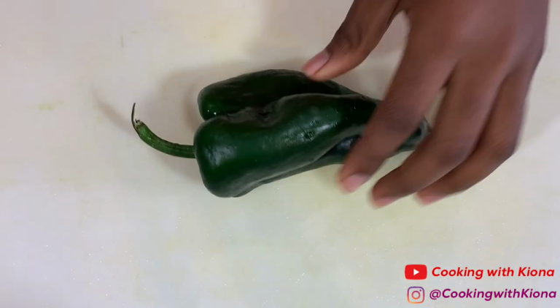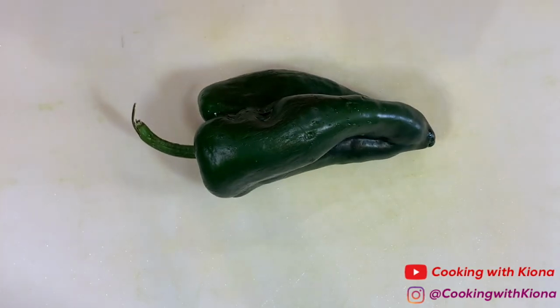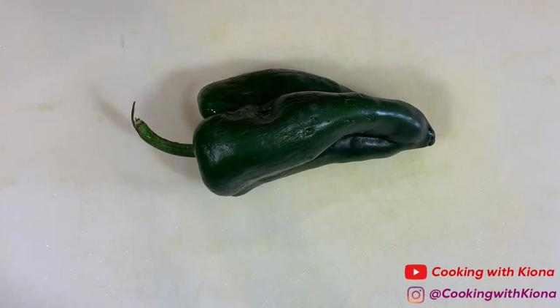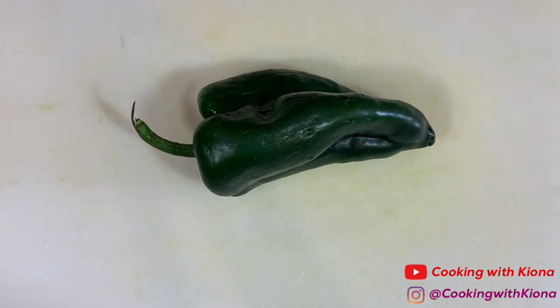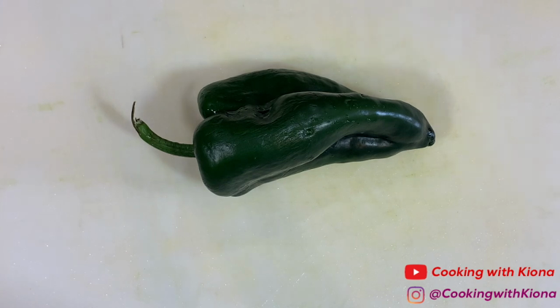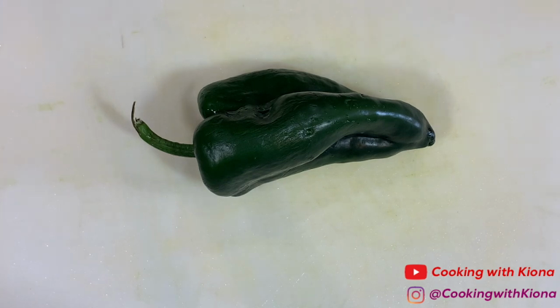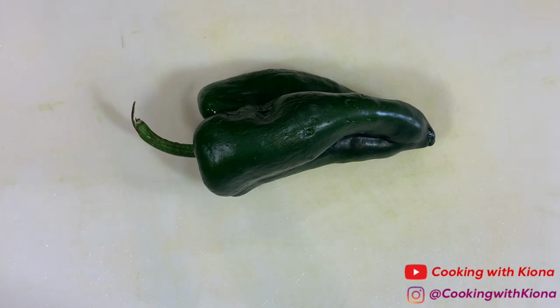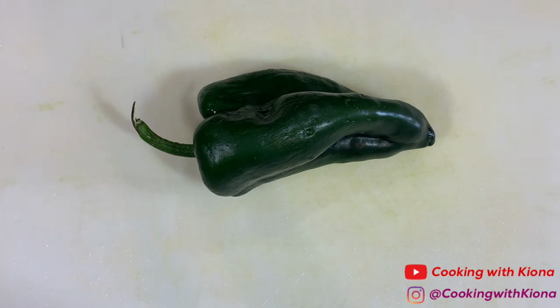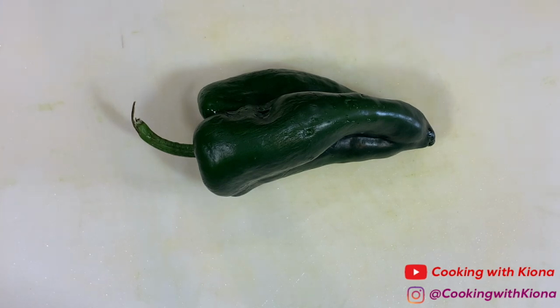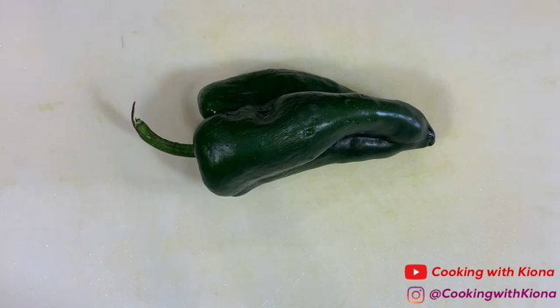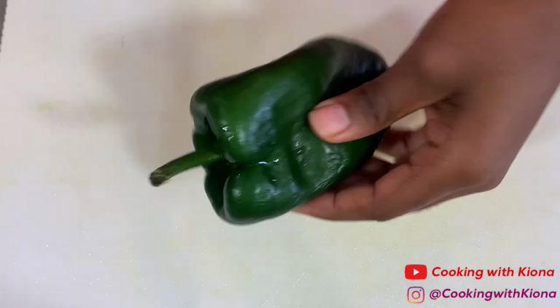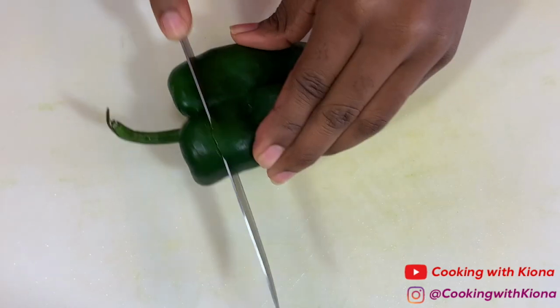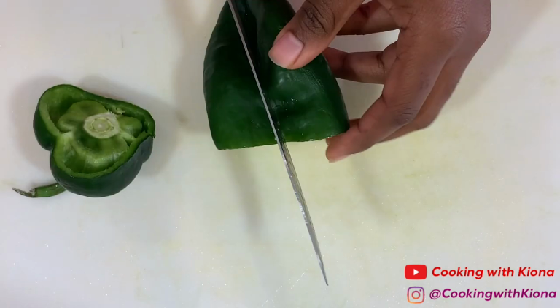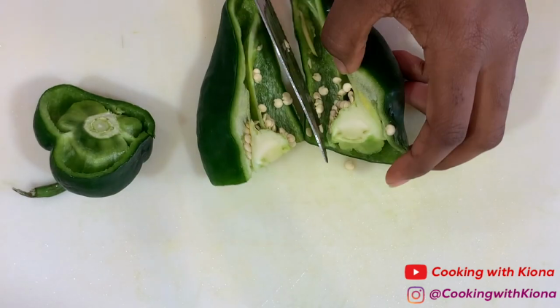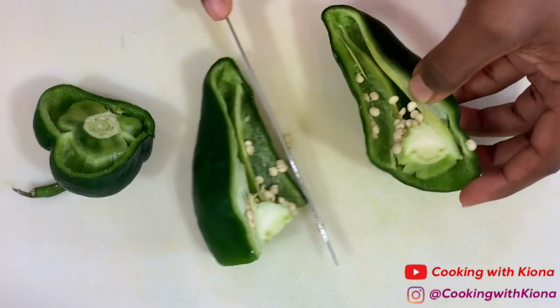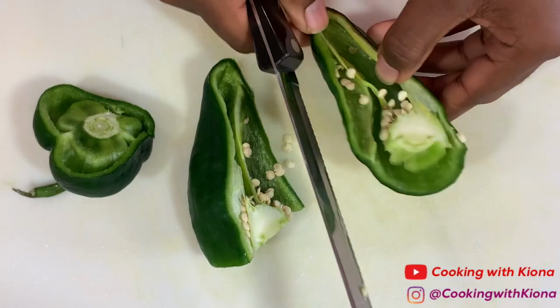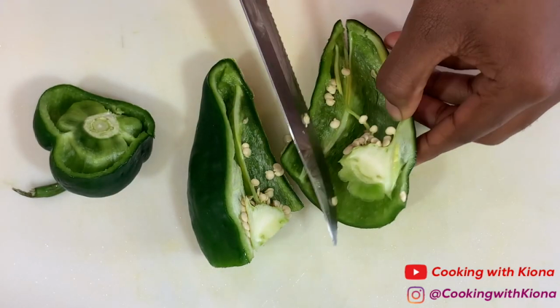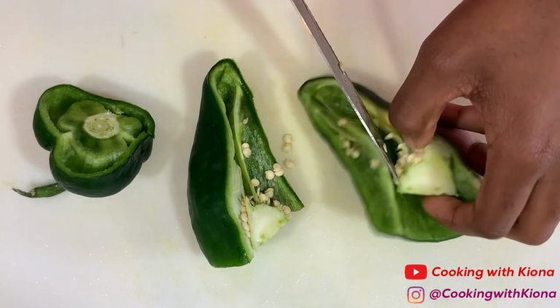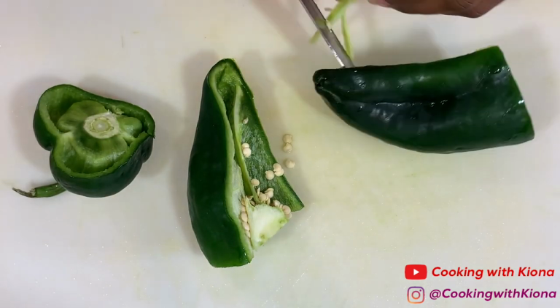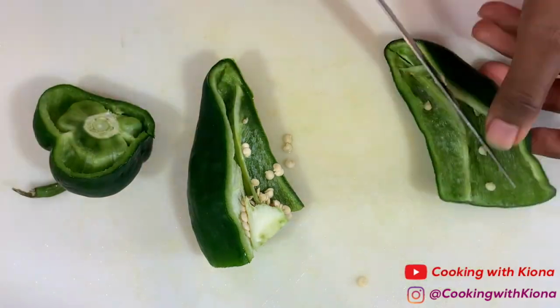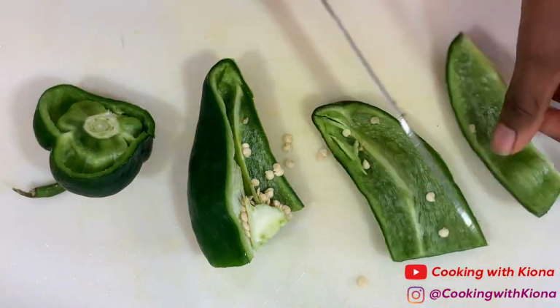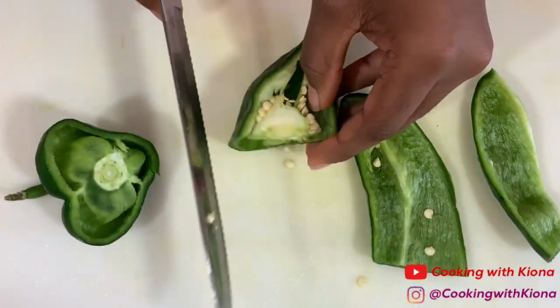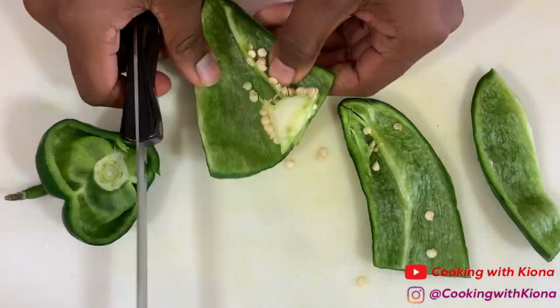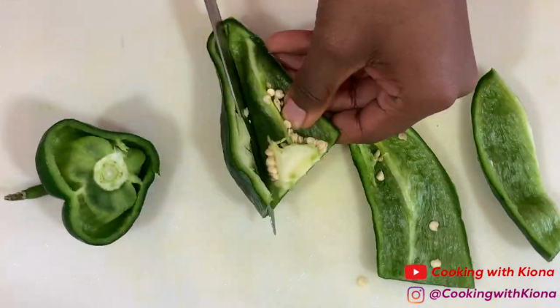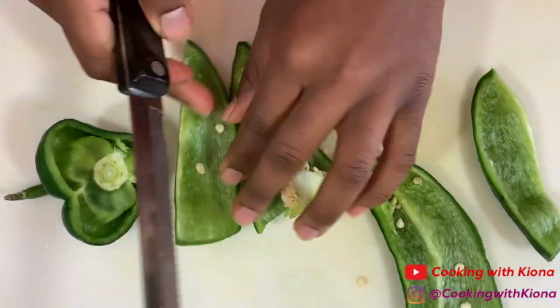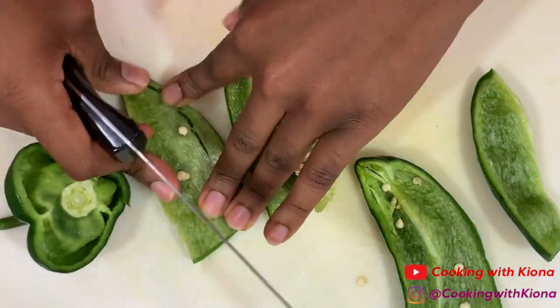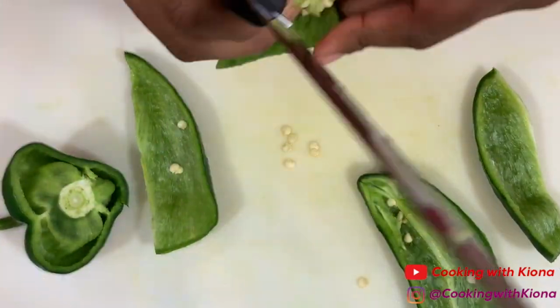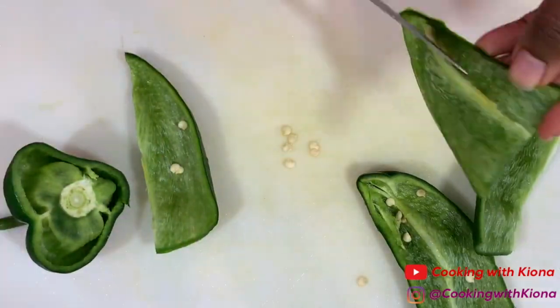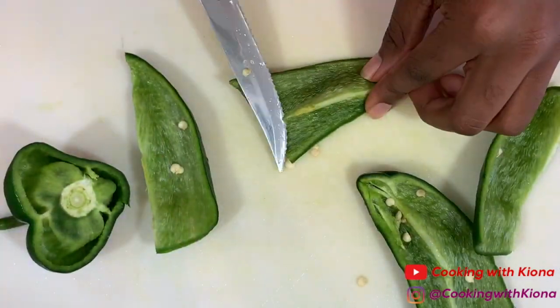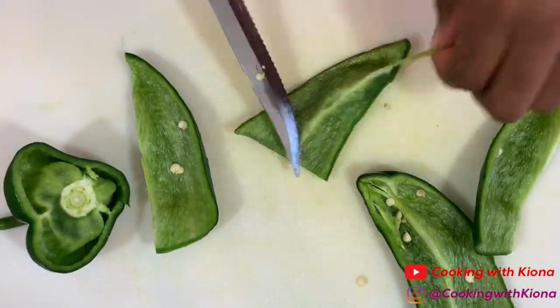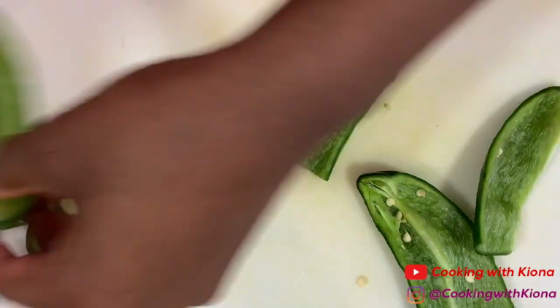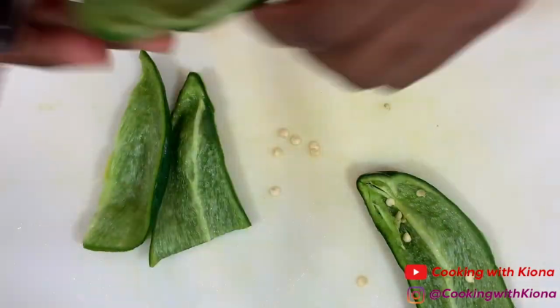Now we're going to prep our poblano pepper. Cut the stem off, then cut it in half and remove the seeds.